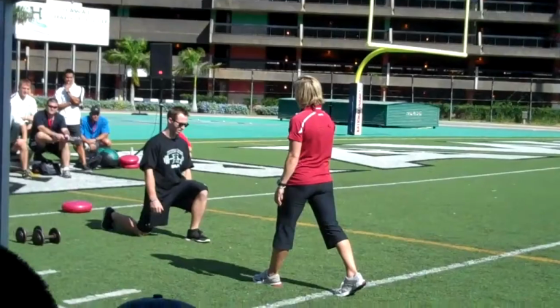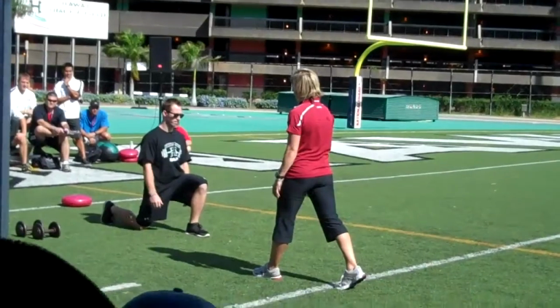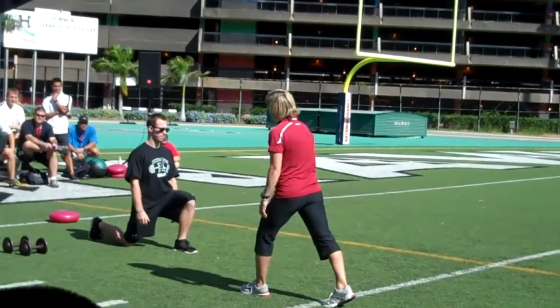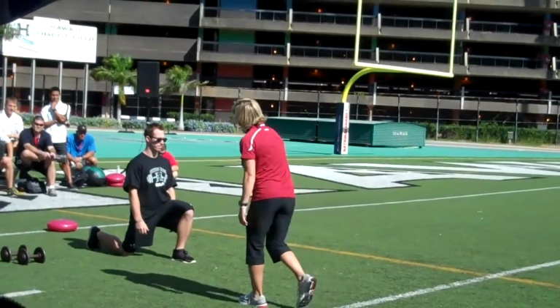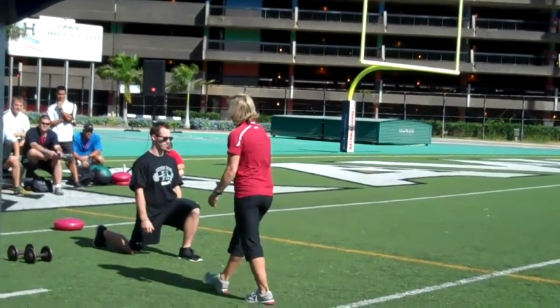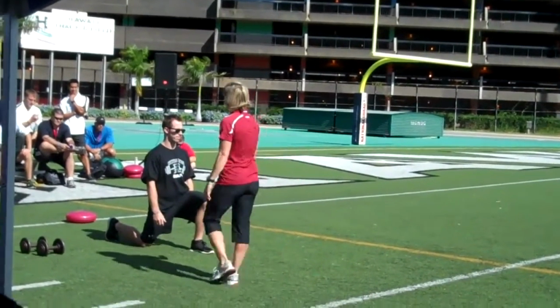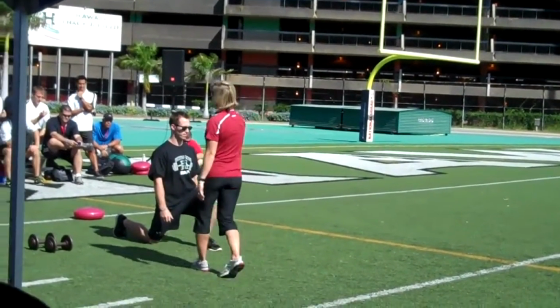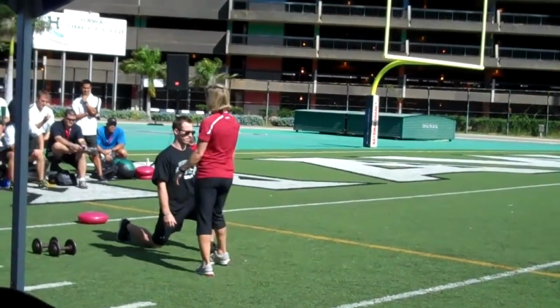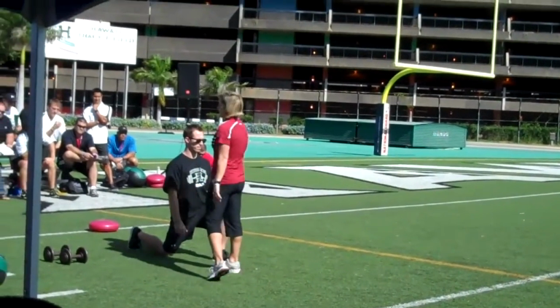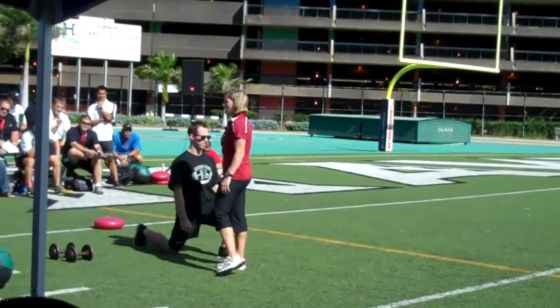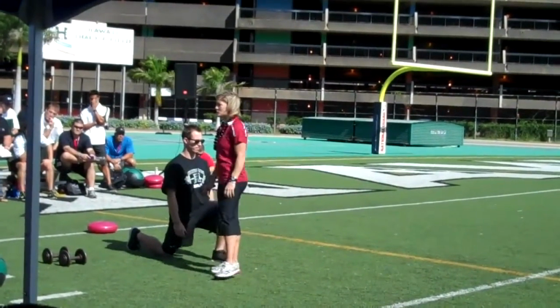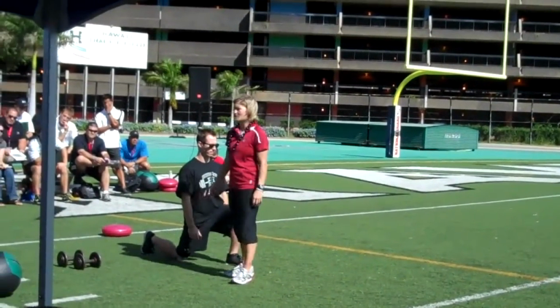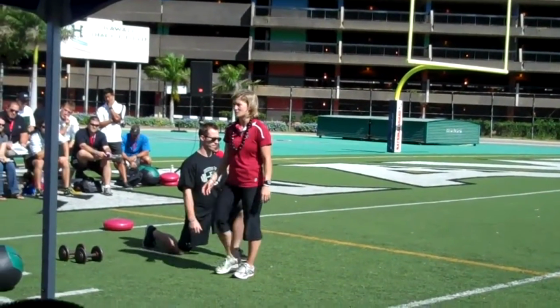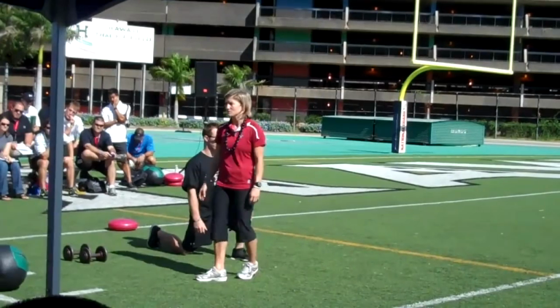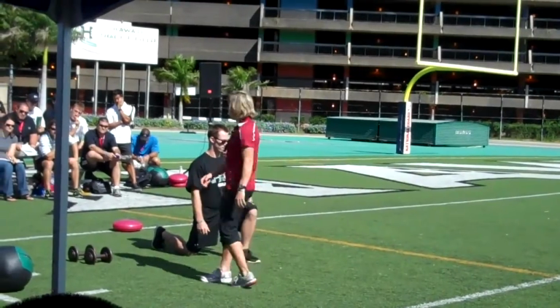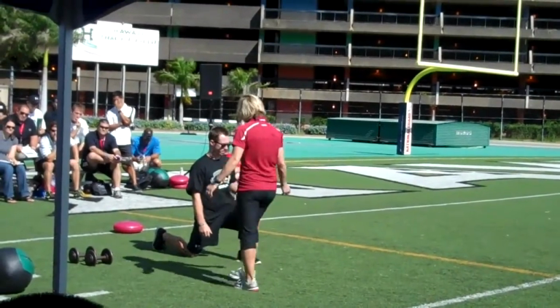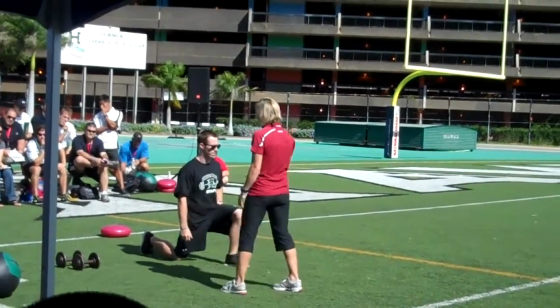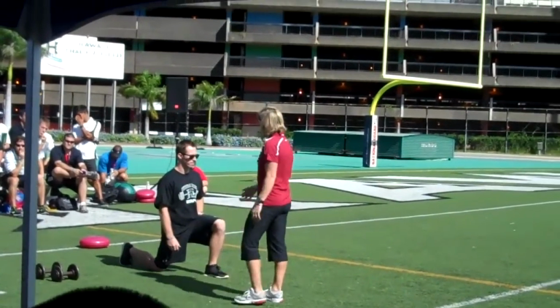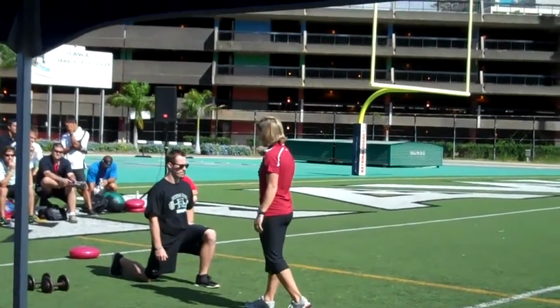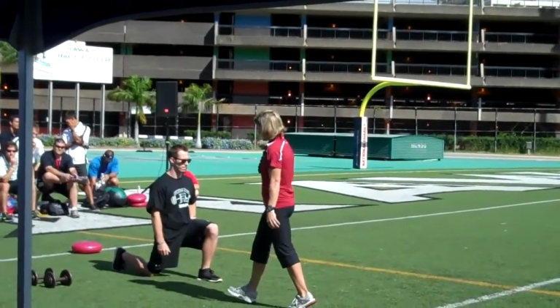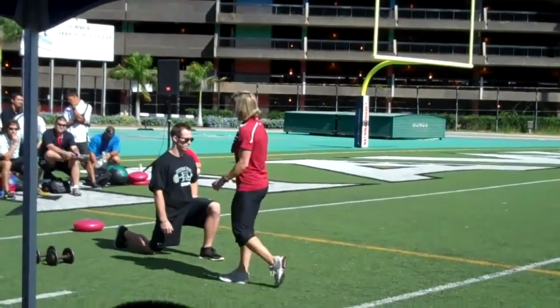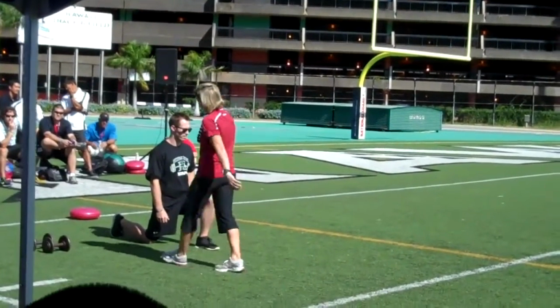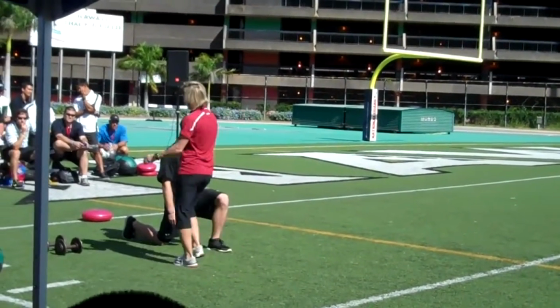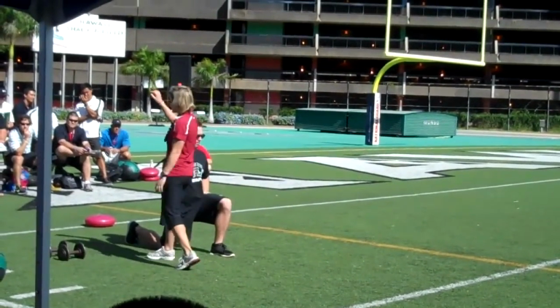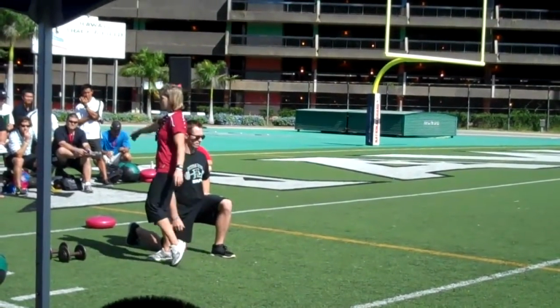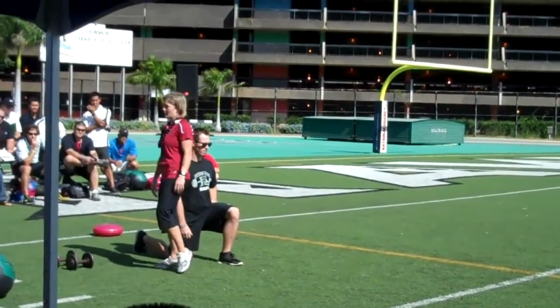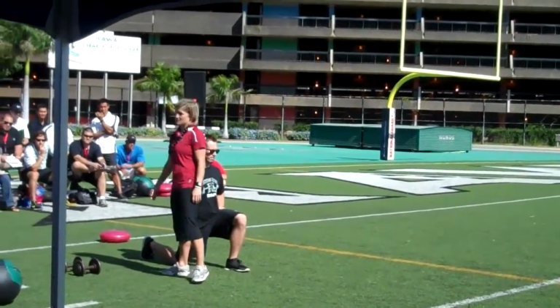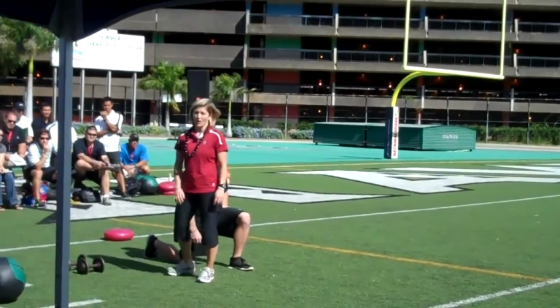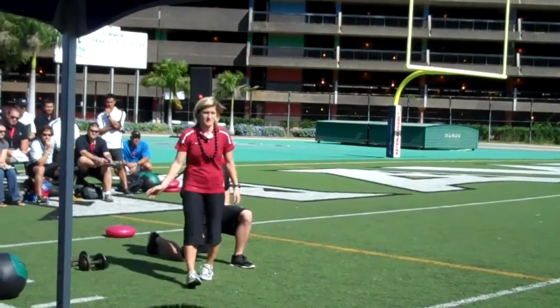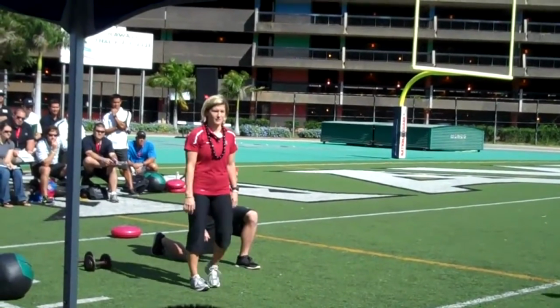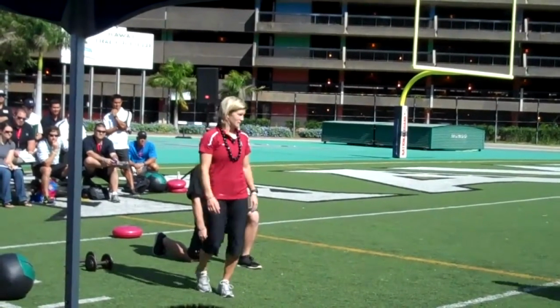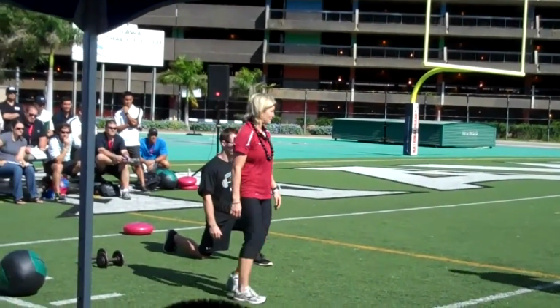An easy way to figure out where your athlete should be in his position: get him in the bottom of the lunge. I love that he already has his back foot spiked. Always have your back foot spiked.